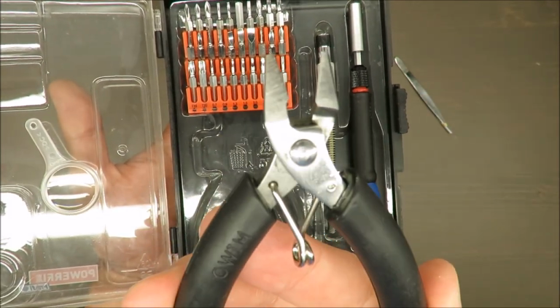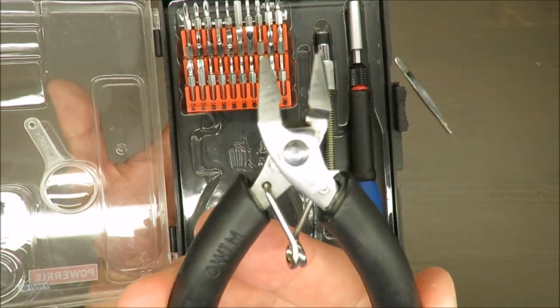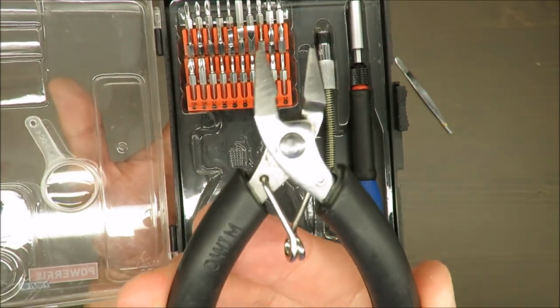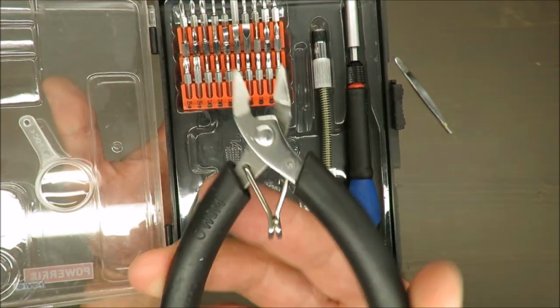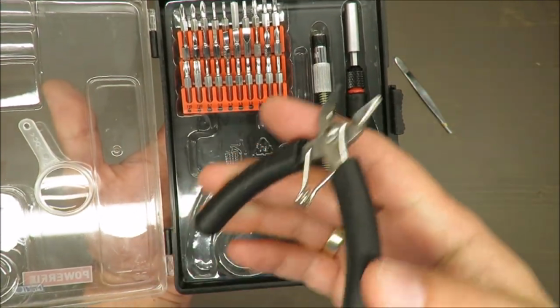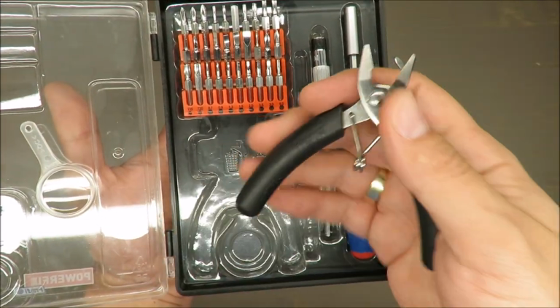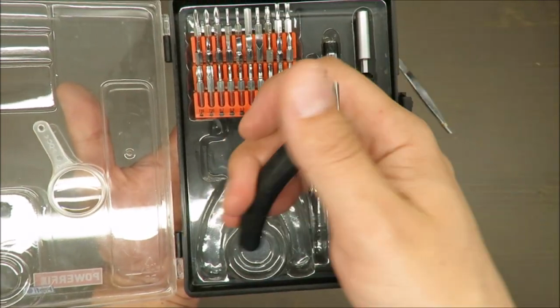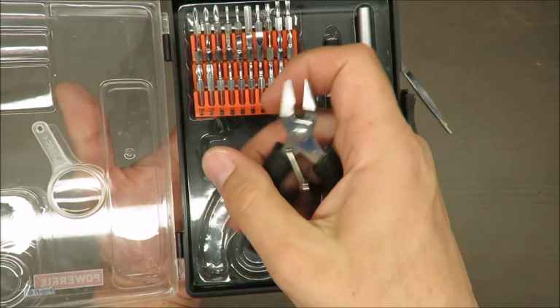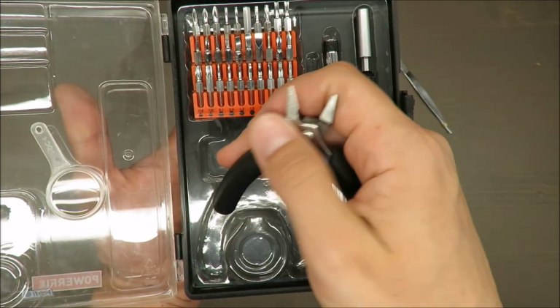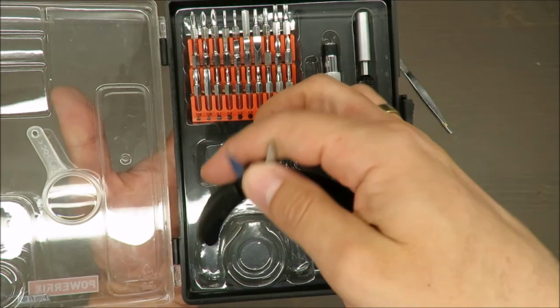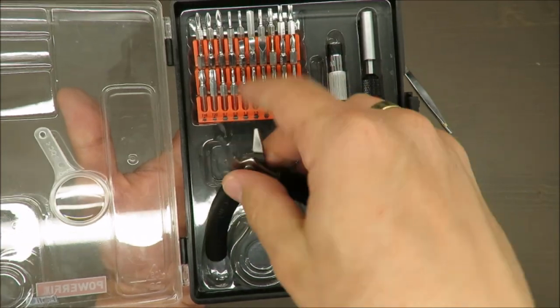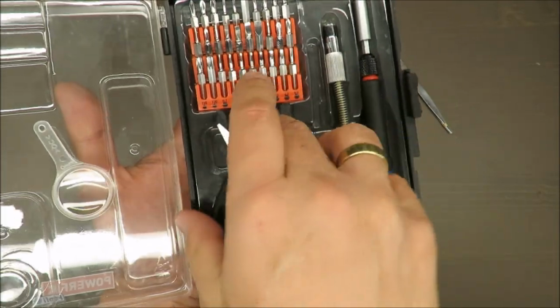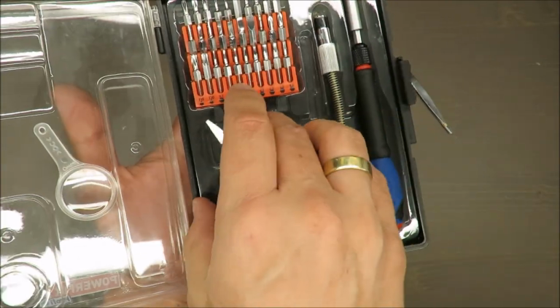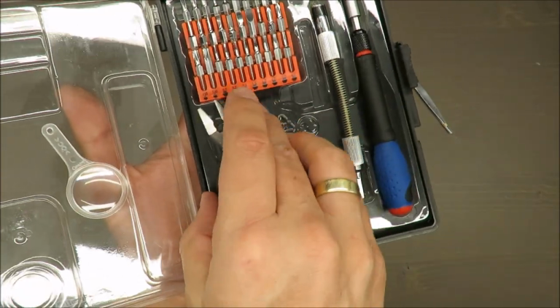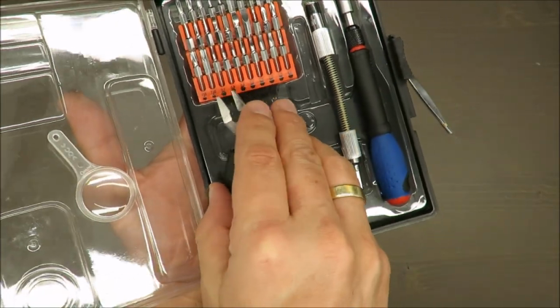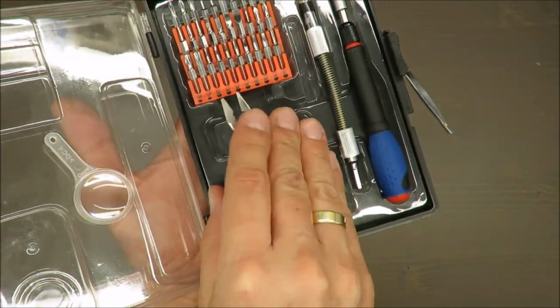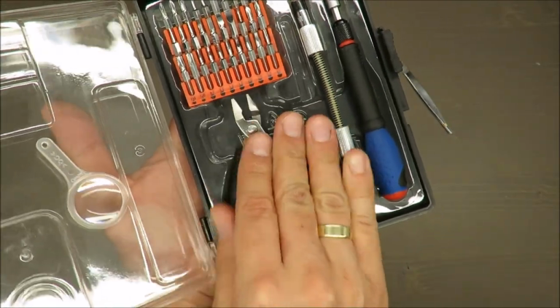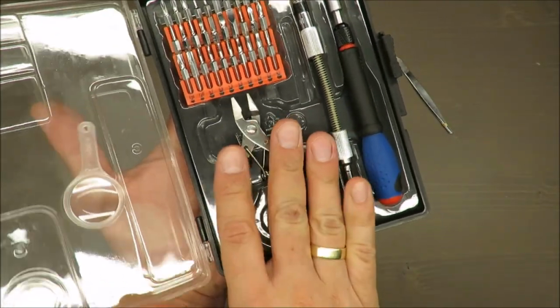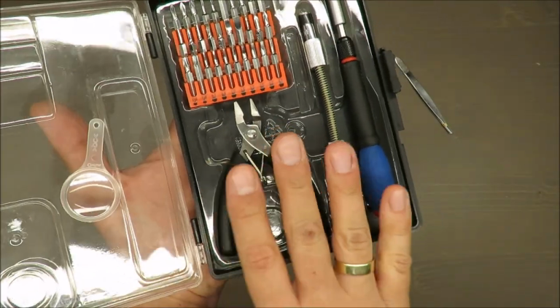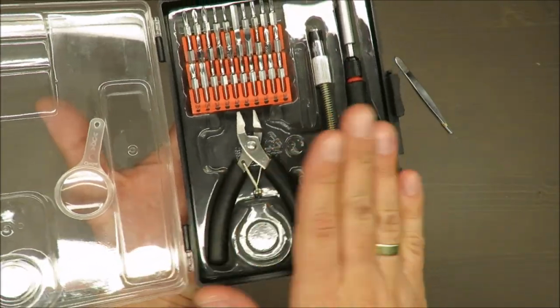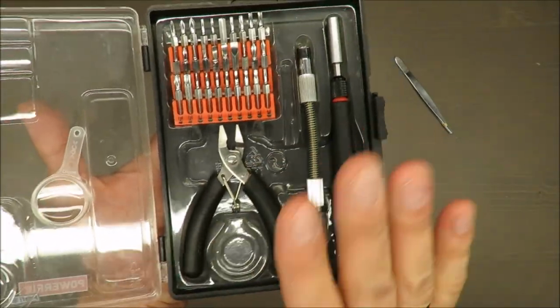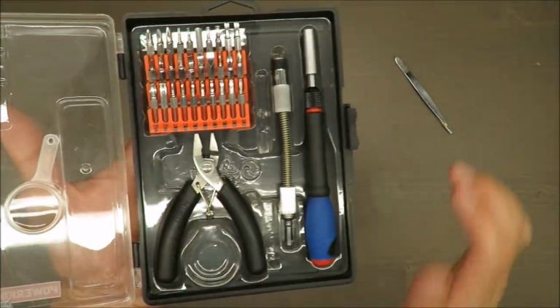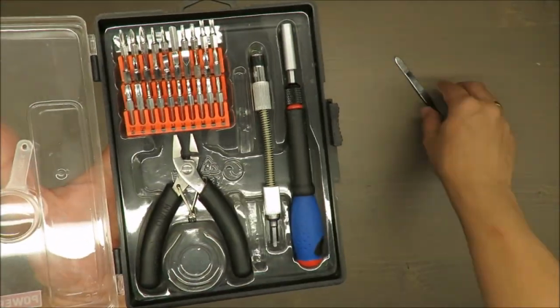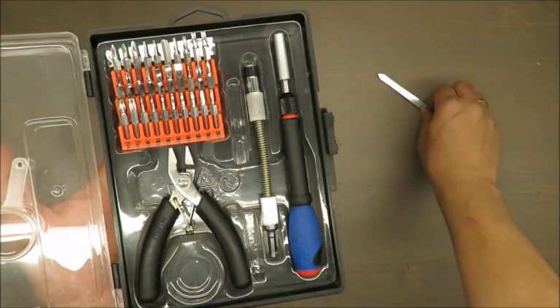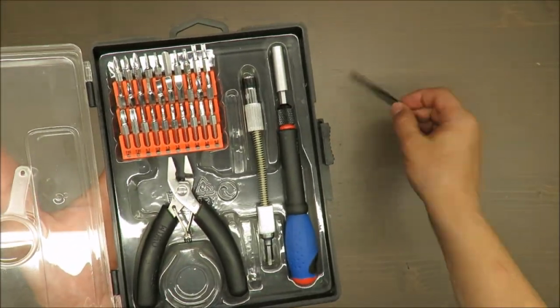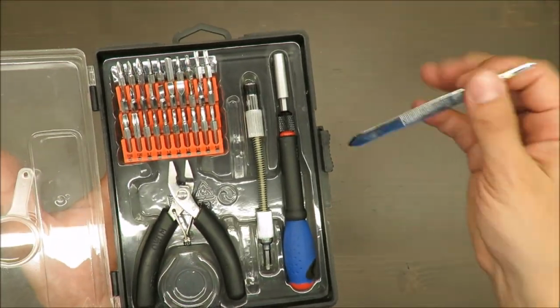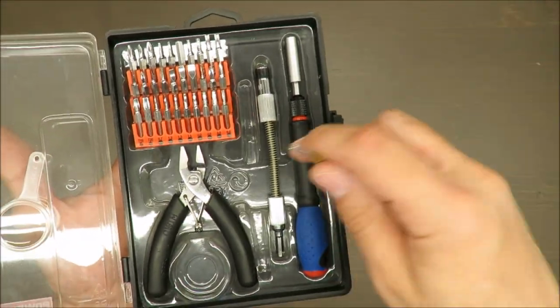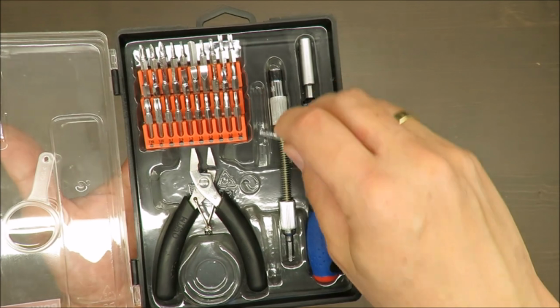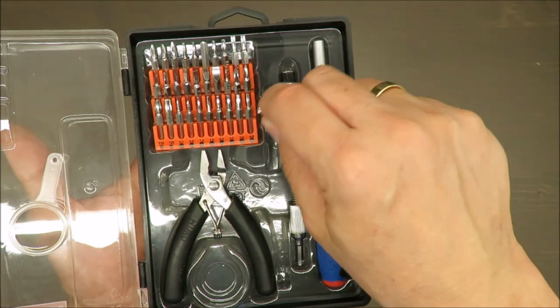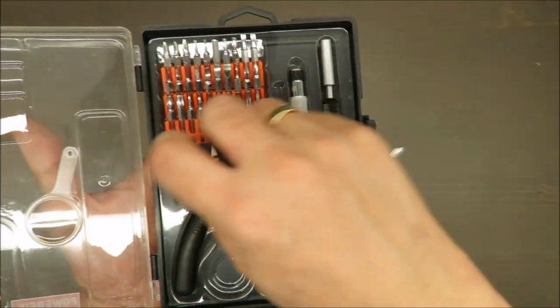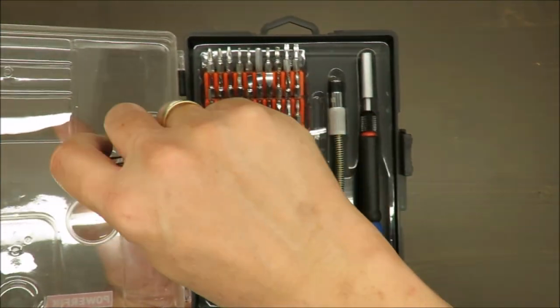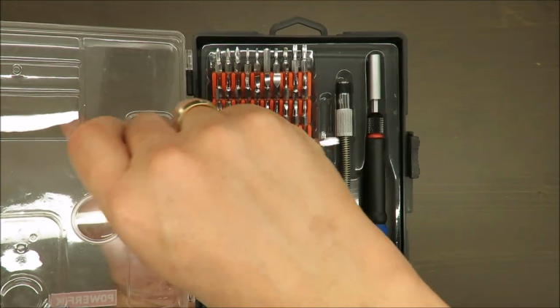I do like the cutters — they are very sharp and very nice. I've used them a few times, not so often, but they did the job. I also like the clippers.